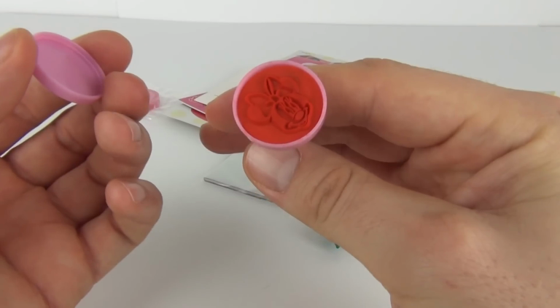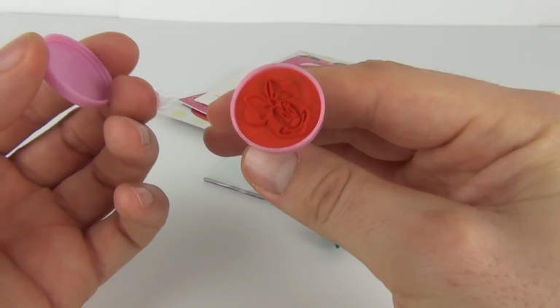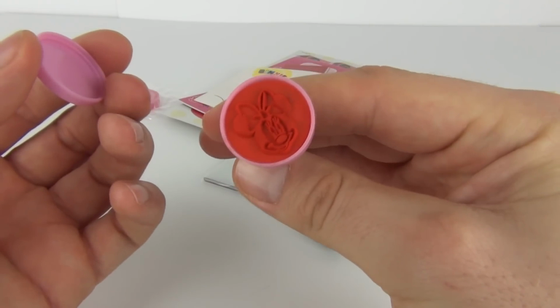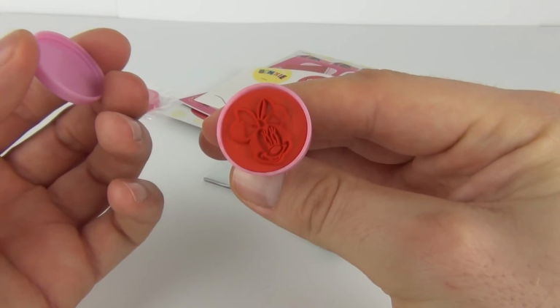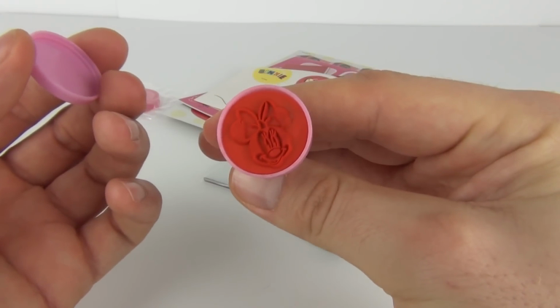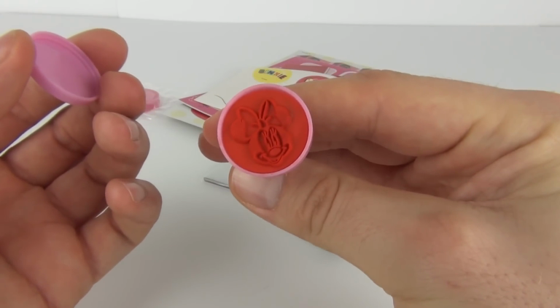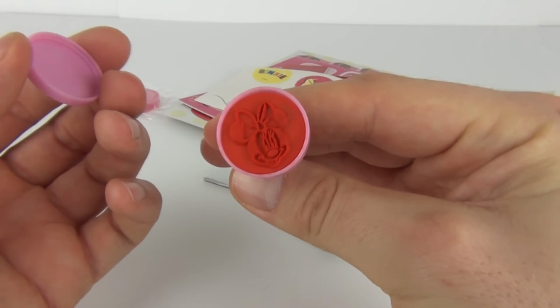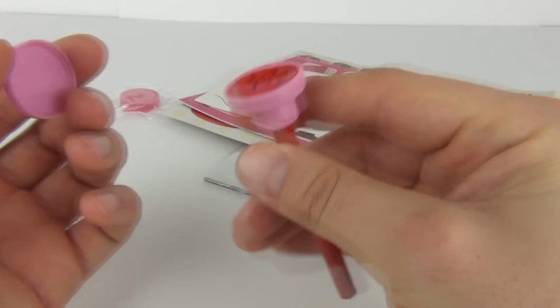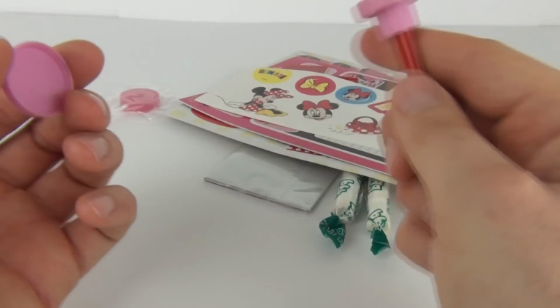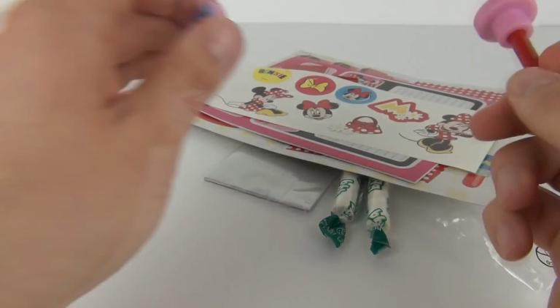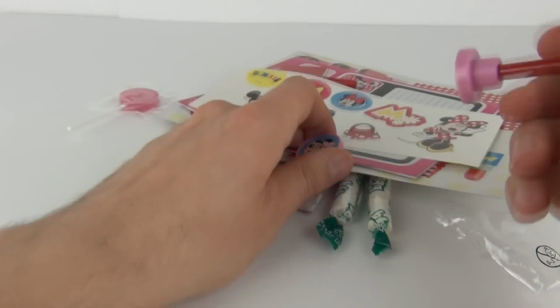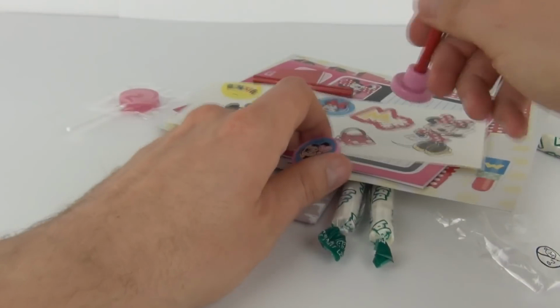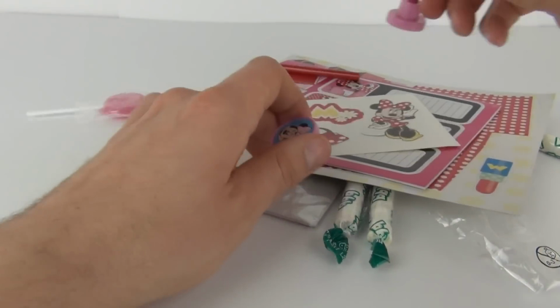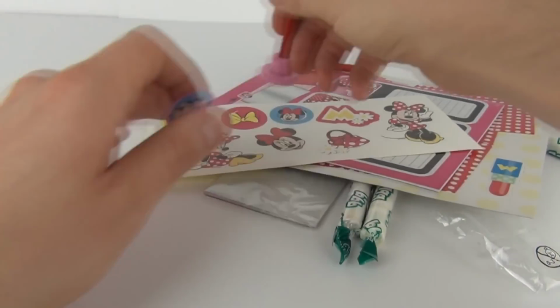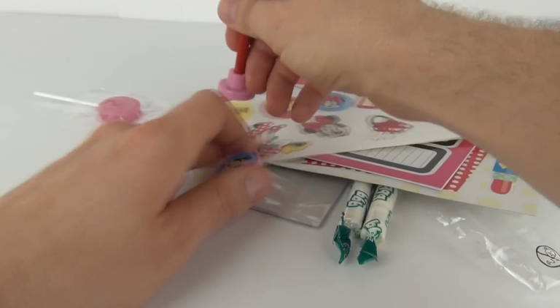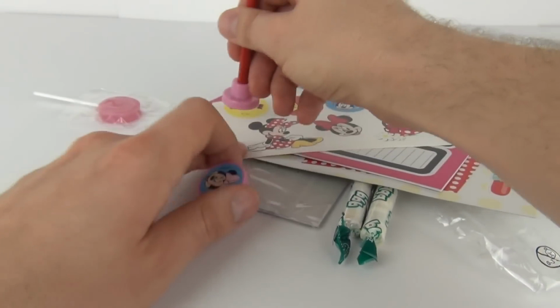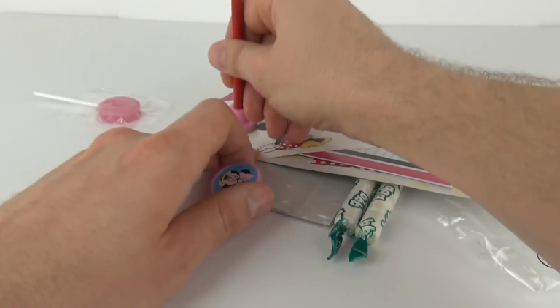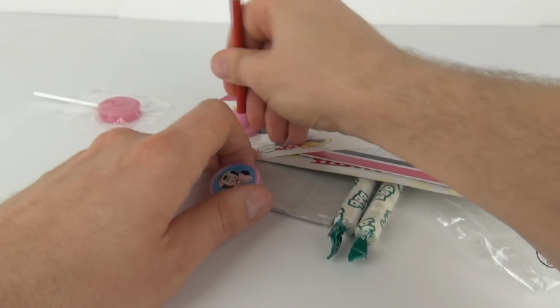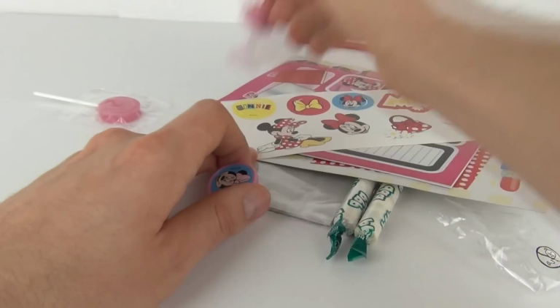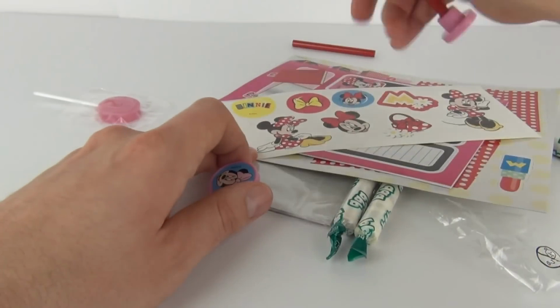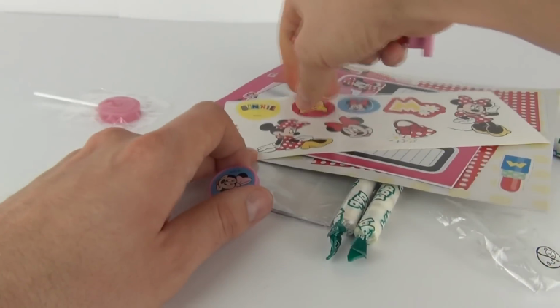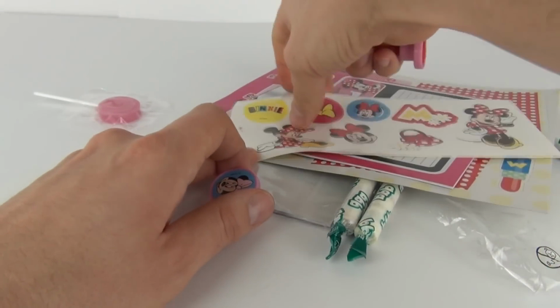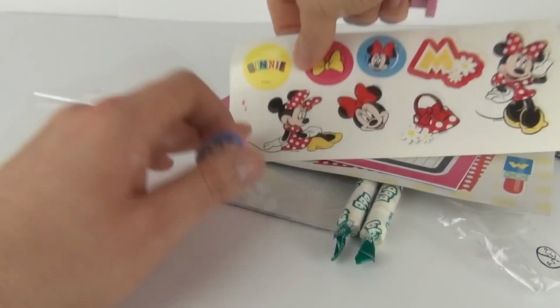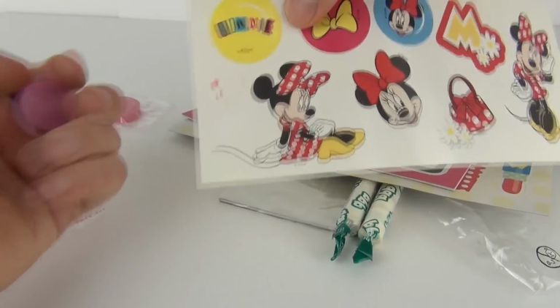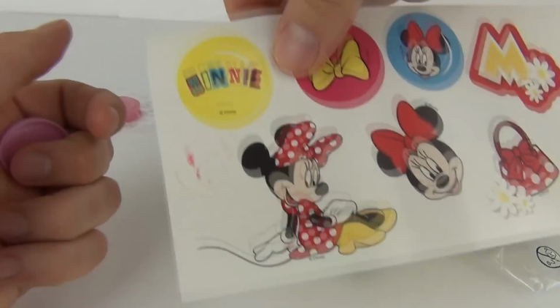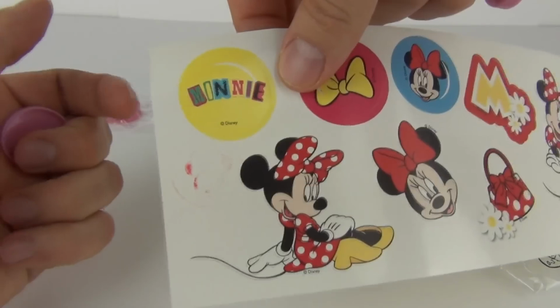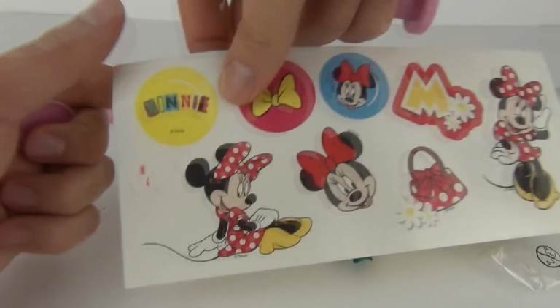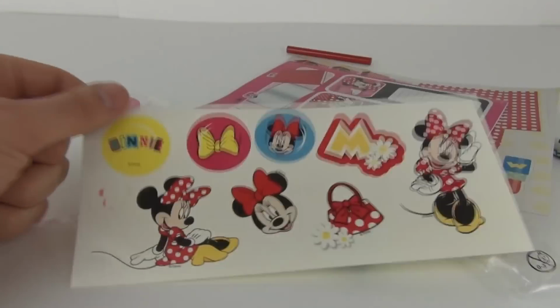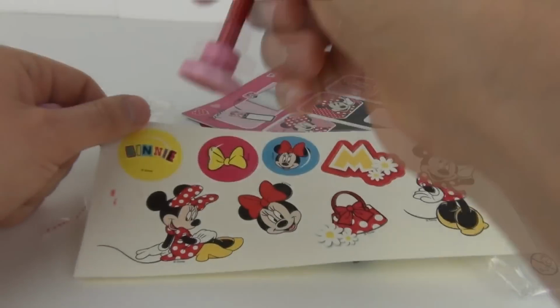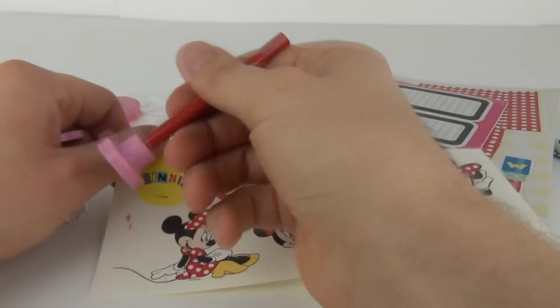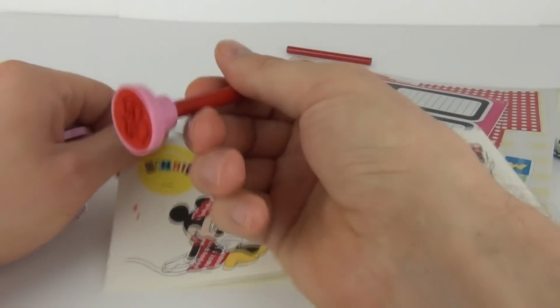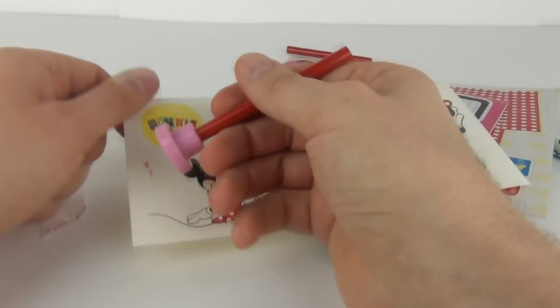There it is guys — inside it is a stamp. Is there any ink on this stamp? Yes there is. There you can see the stamp coming off.